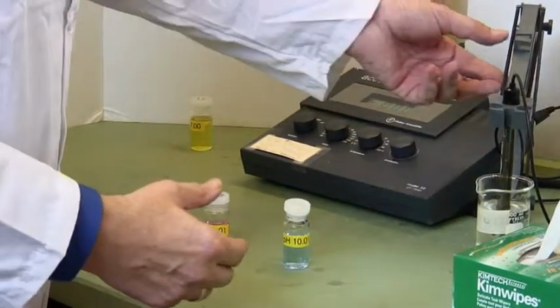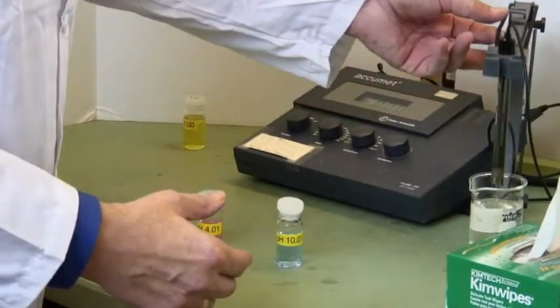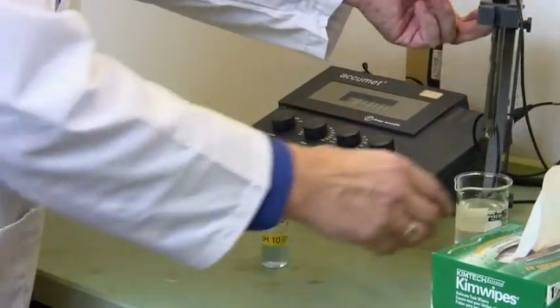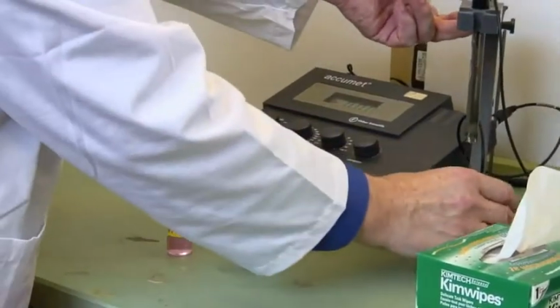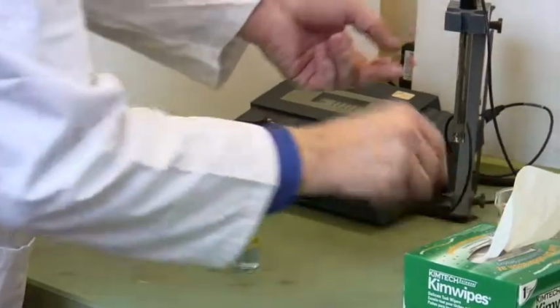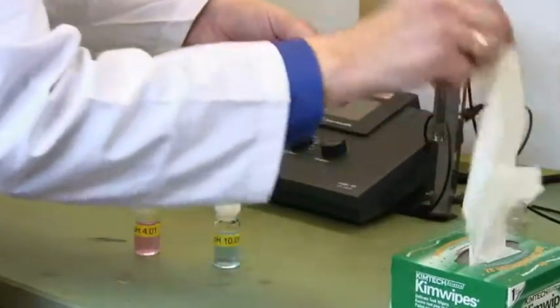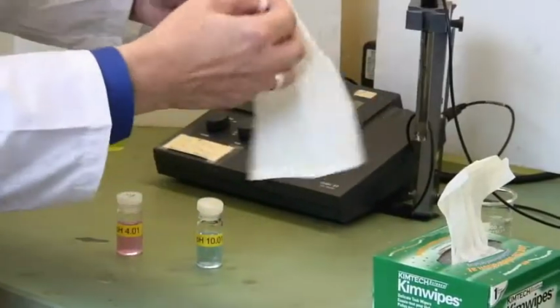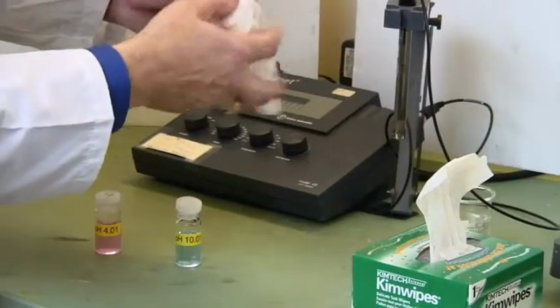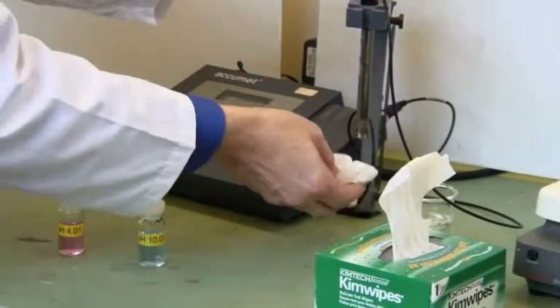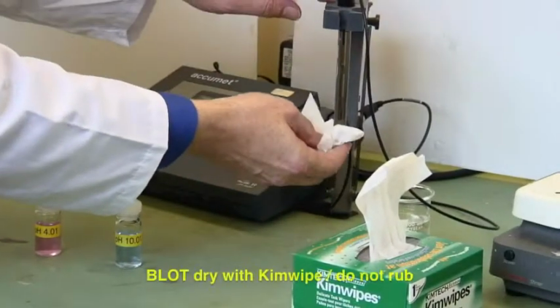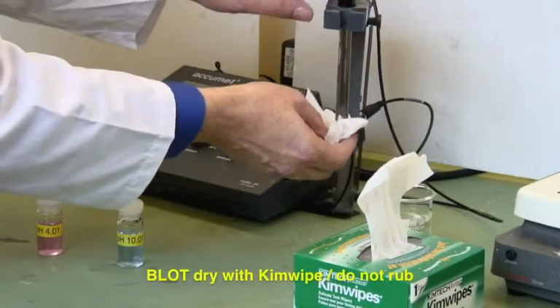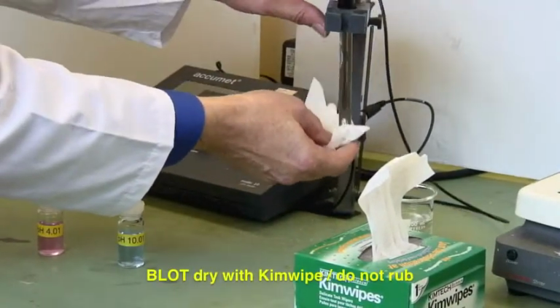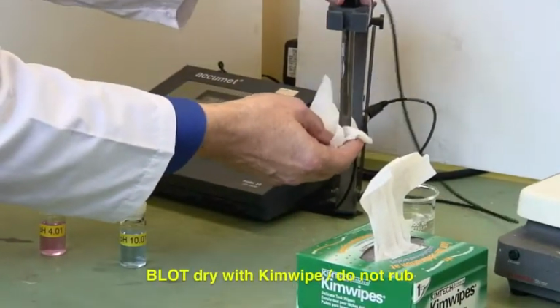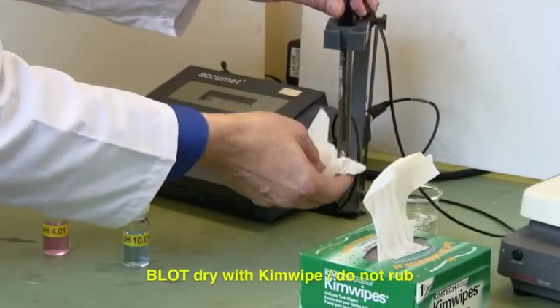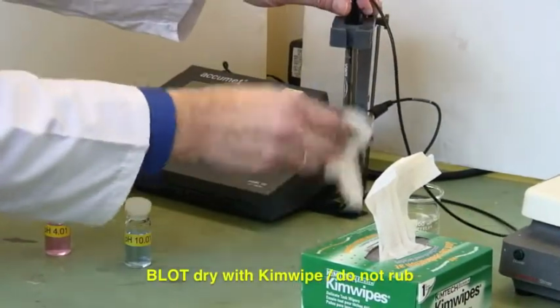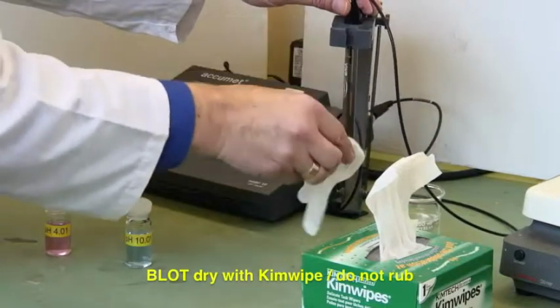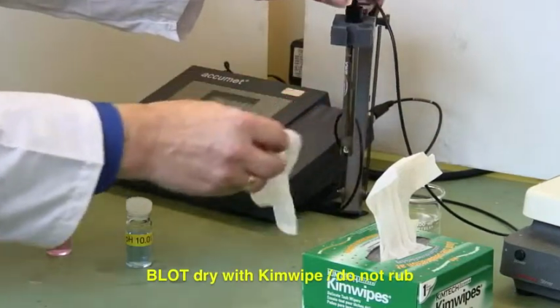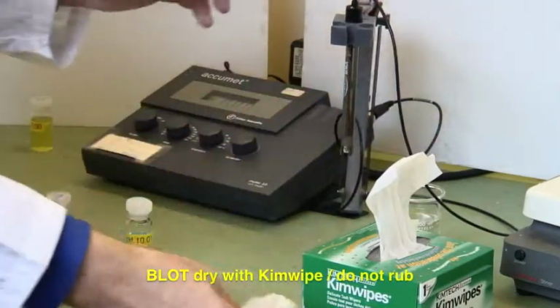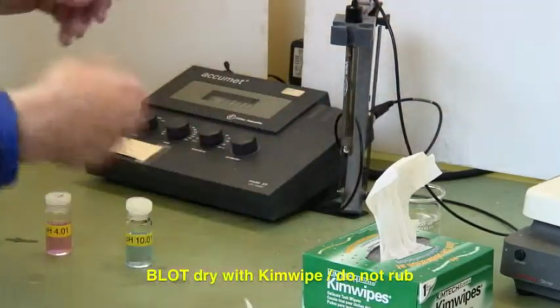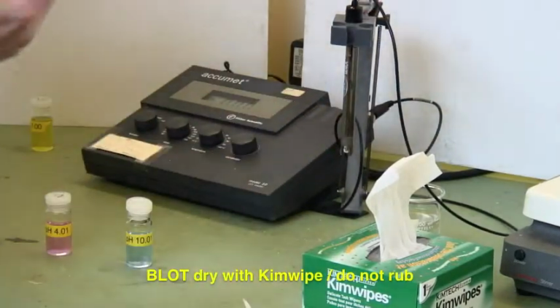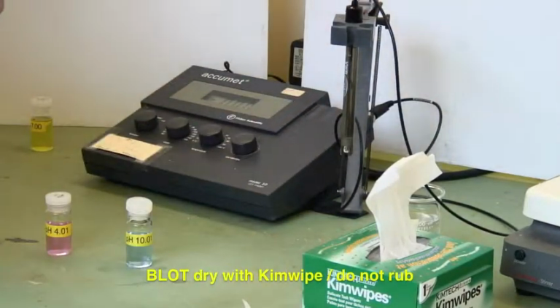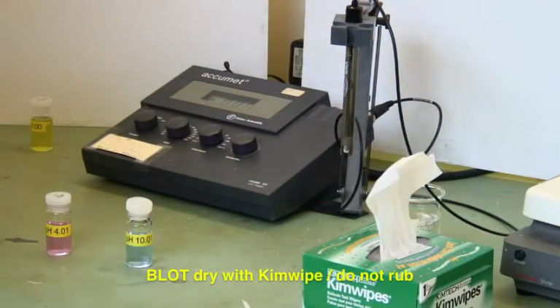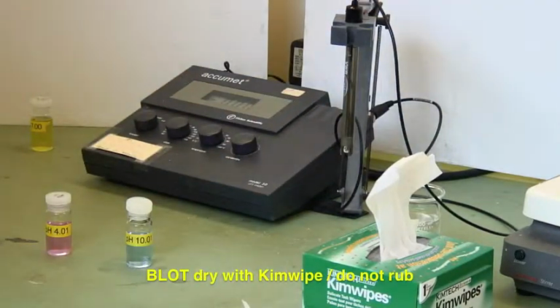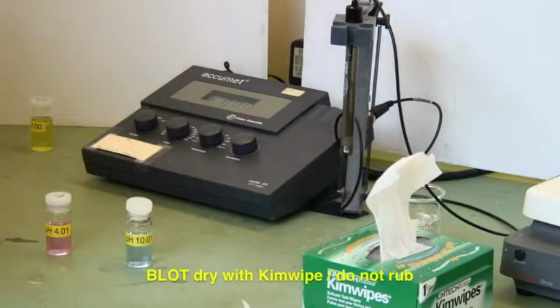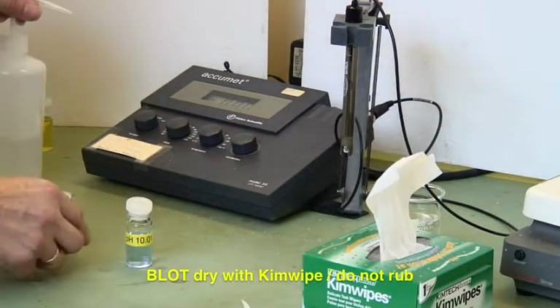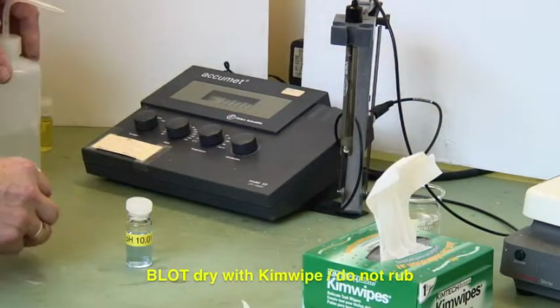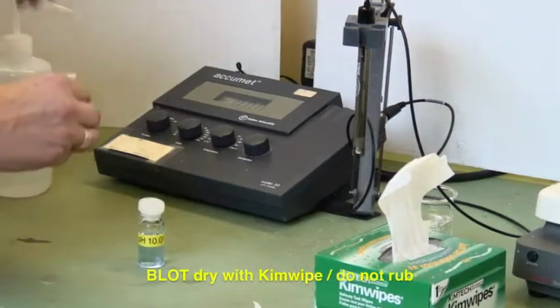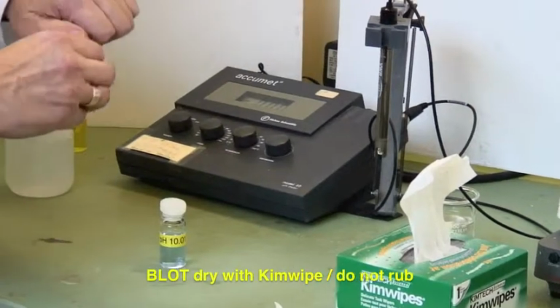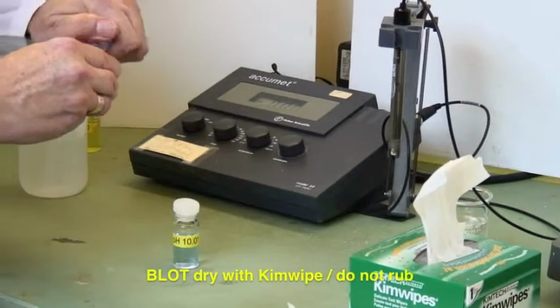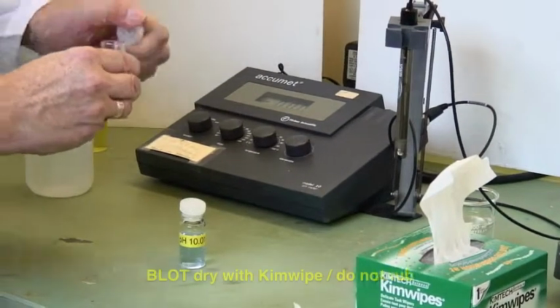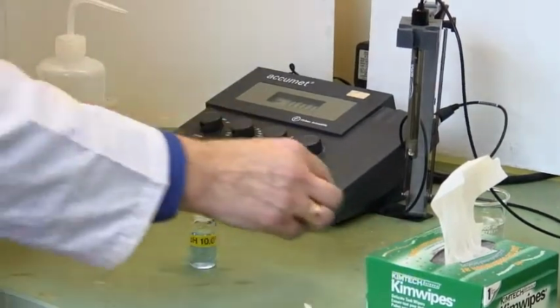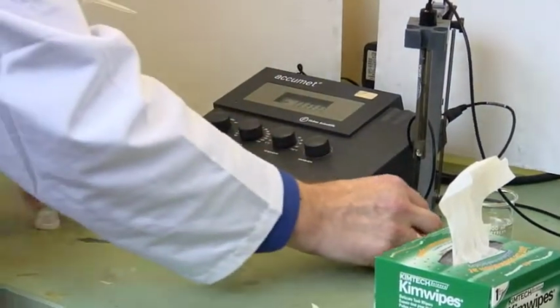We'll lift the electrode up and using a chem wipe, blot it dry — and when I say blot, that's what I mean. Don't rub it dry; you'll develop a static electric charge, and that's a fabulous way to get lousy results.